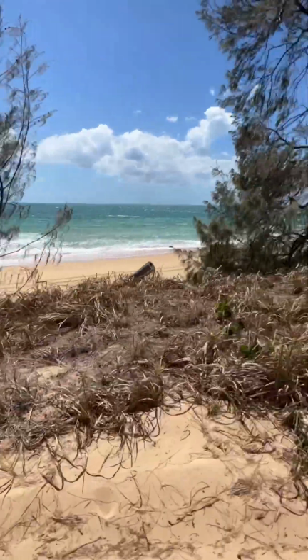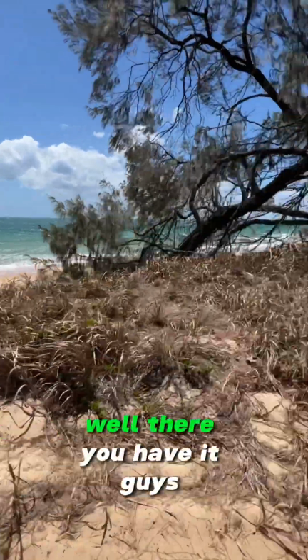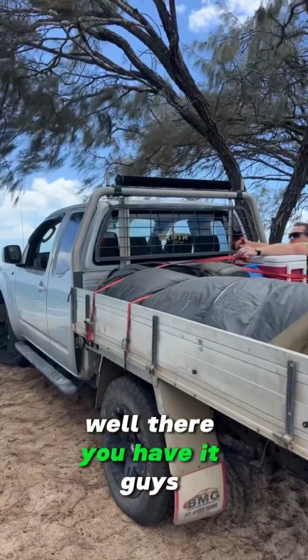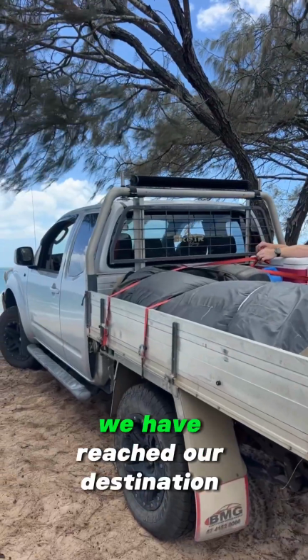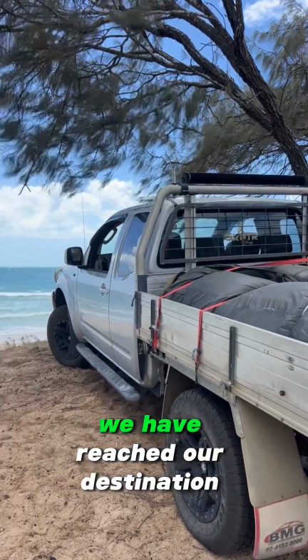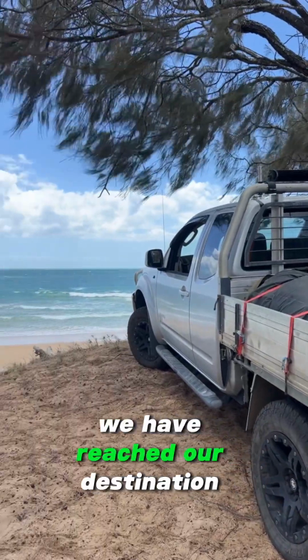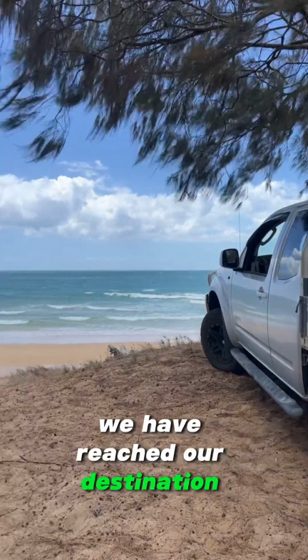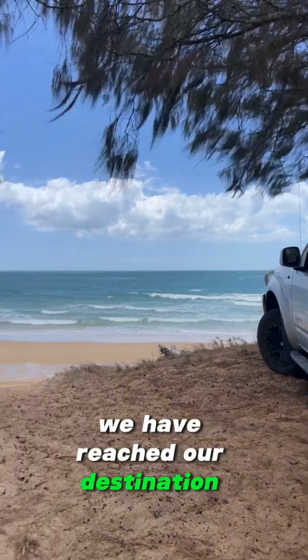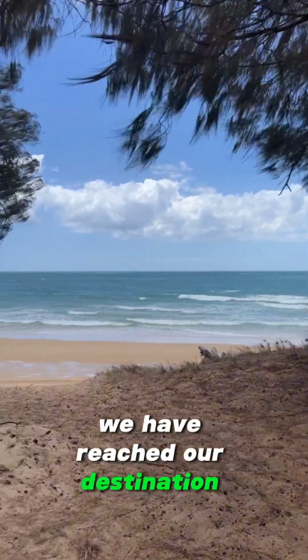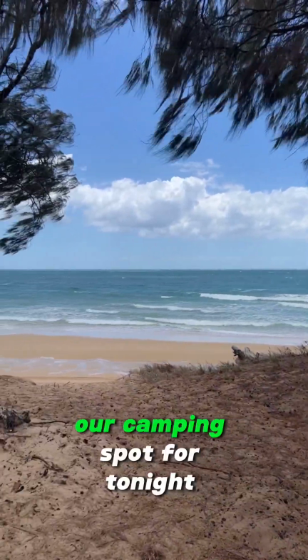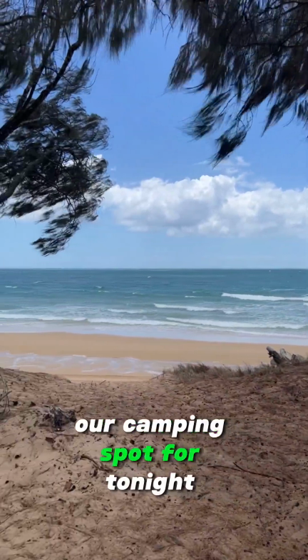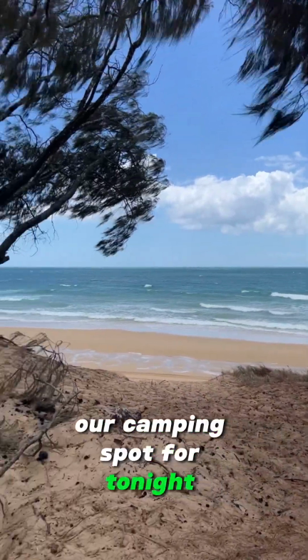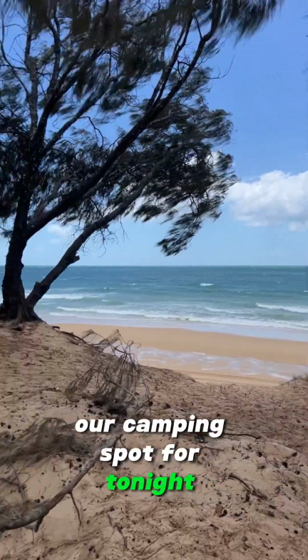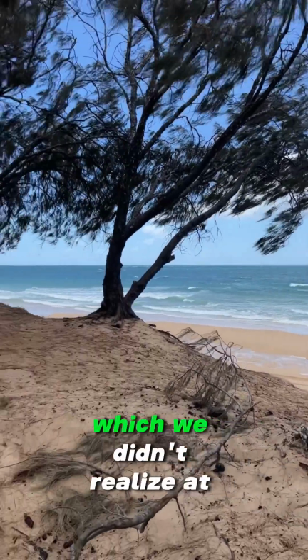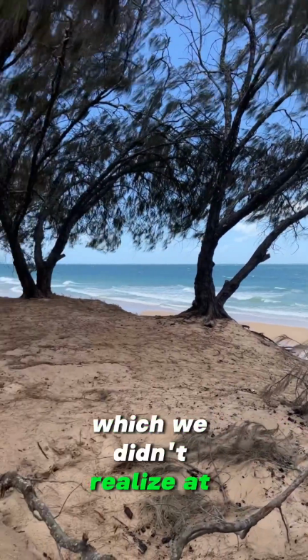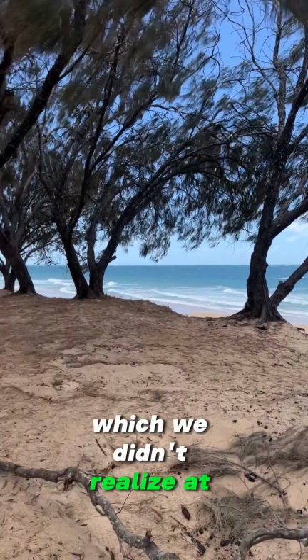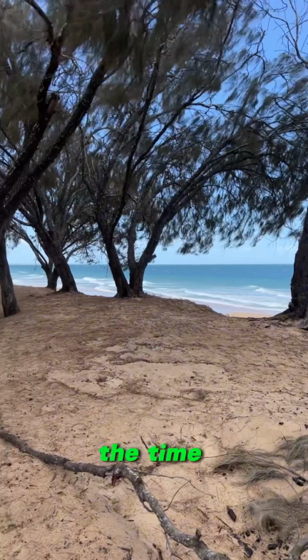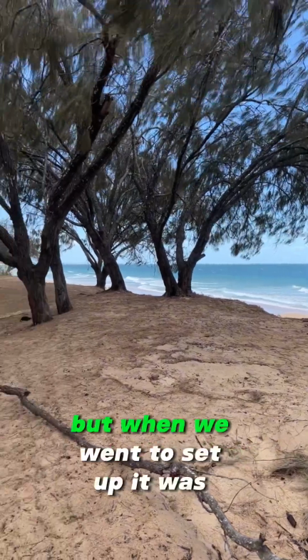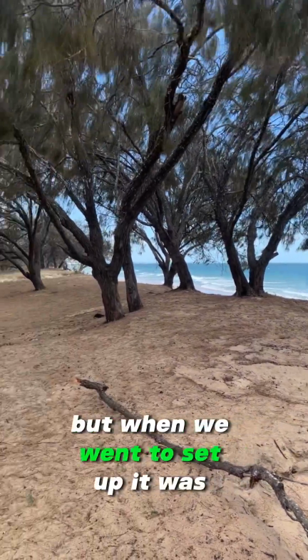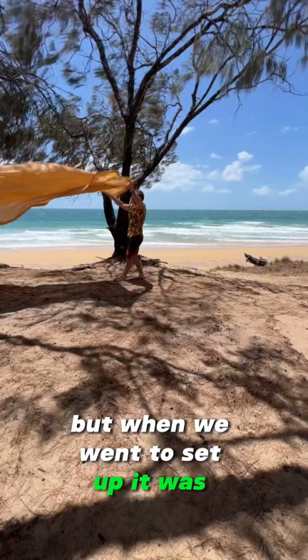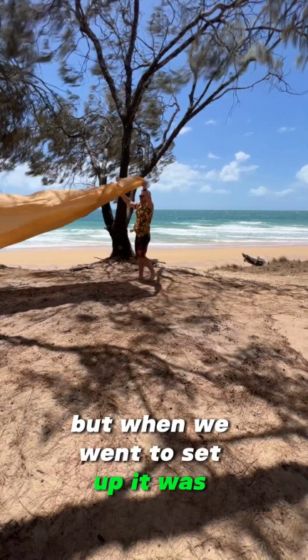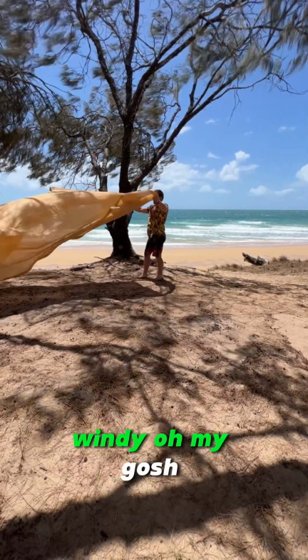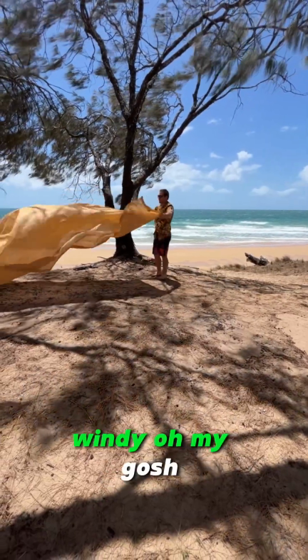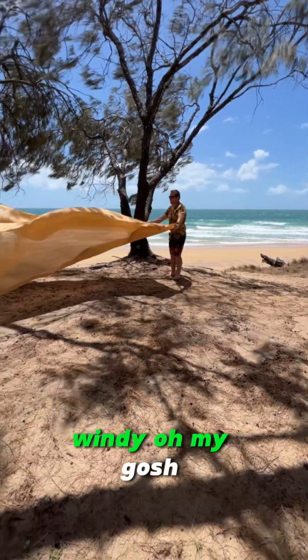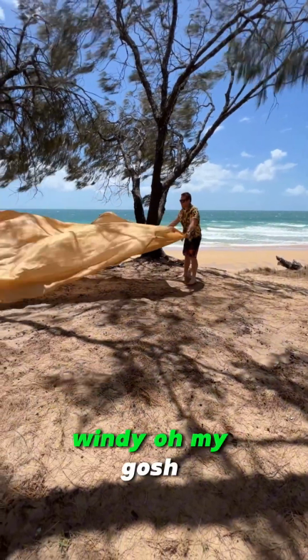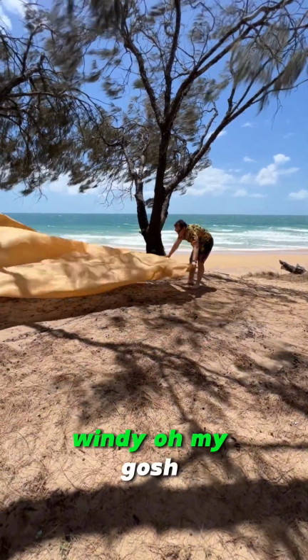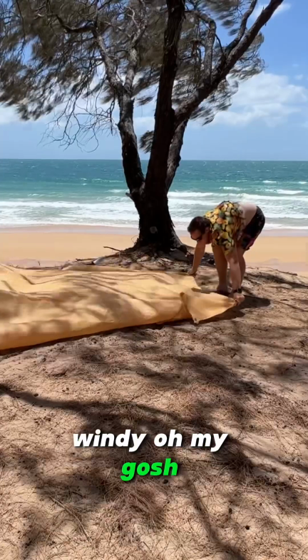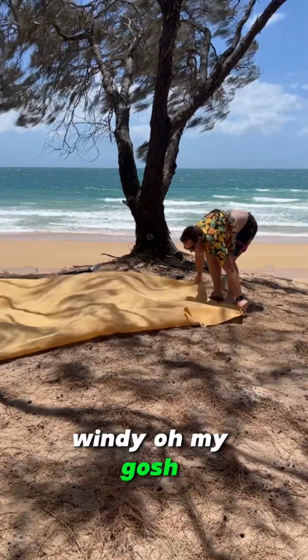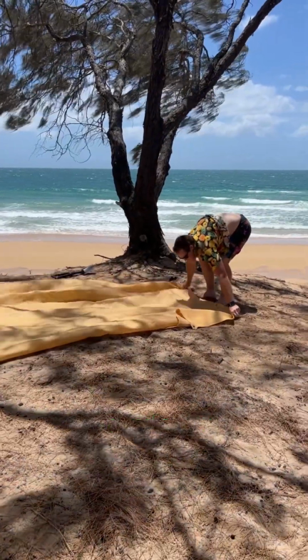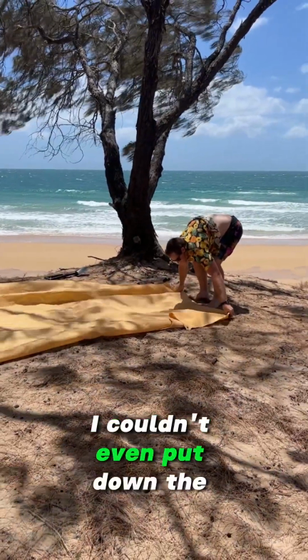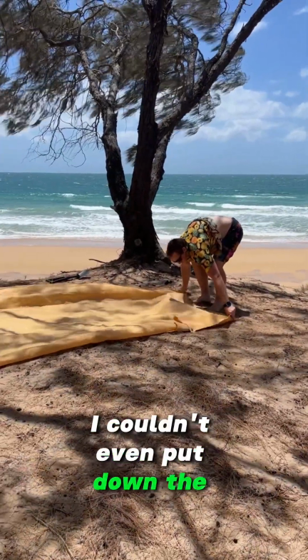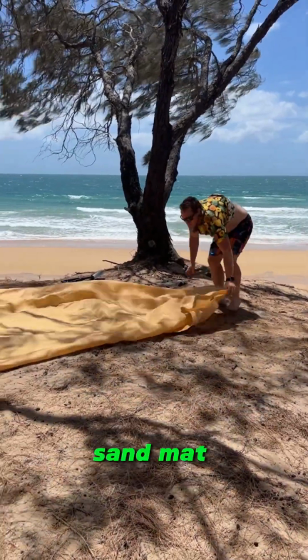We have reached our destination — our camping spot for tonight — which we didn't realize at the time, but when we went to set up it was windy! Oh my gosh! I couldn't even put down the sand mat.